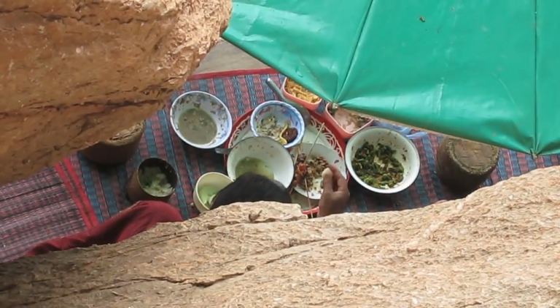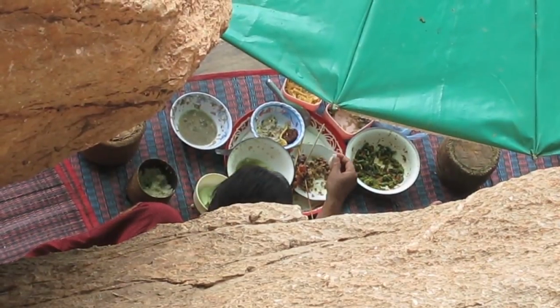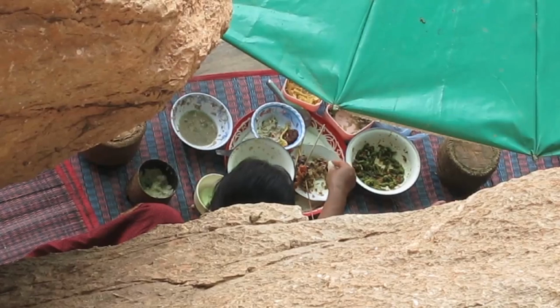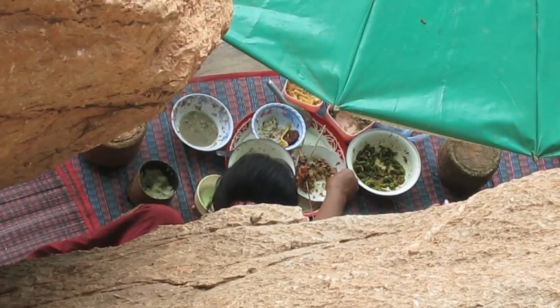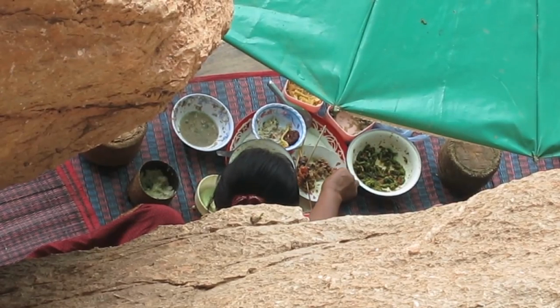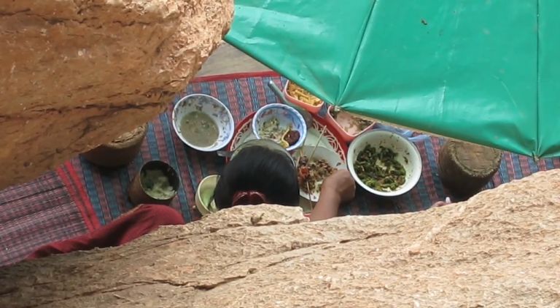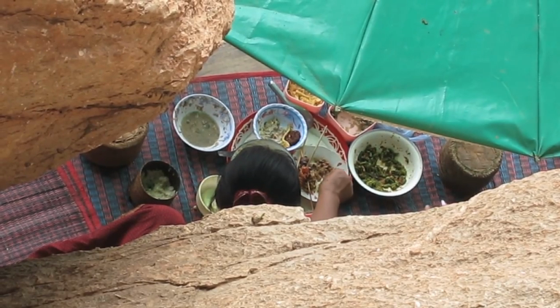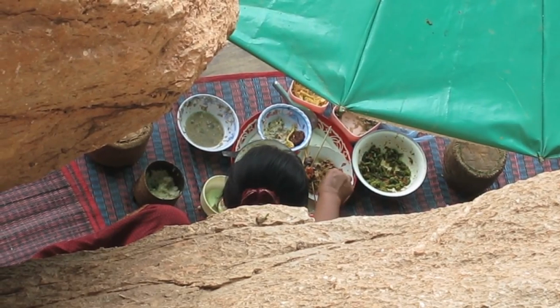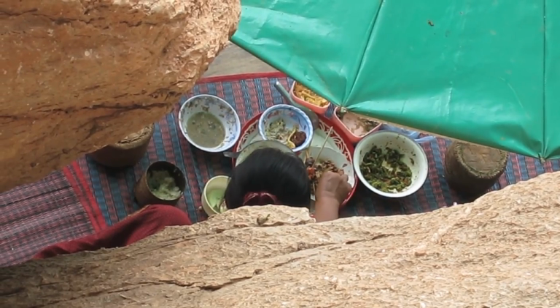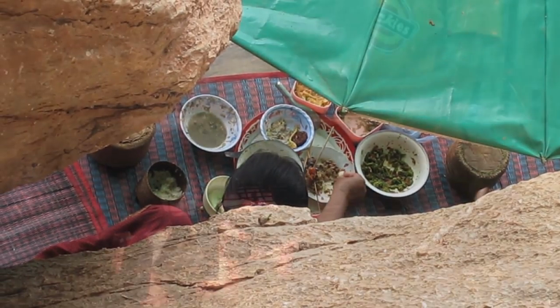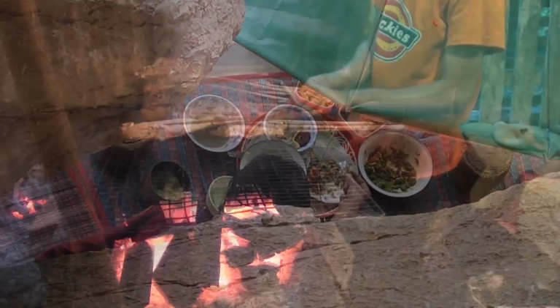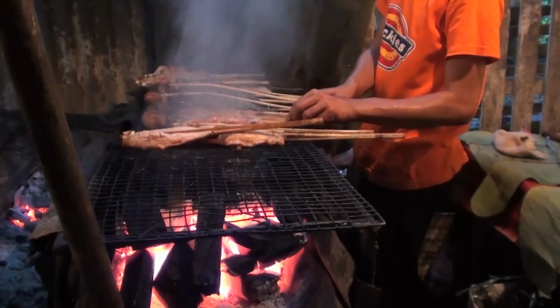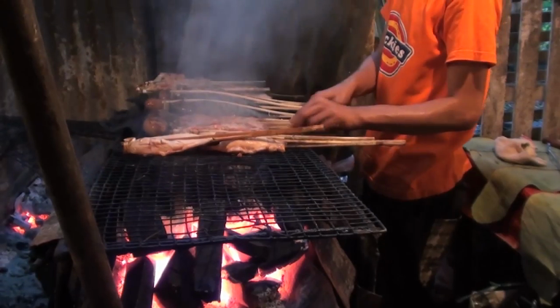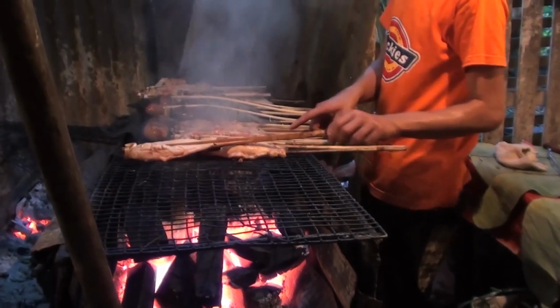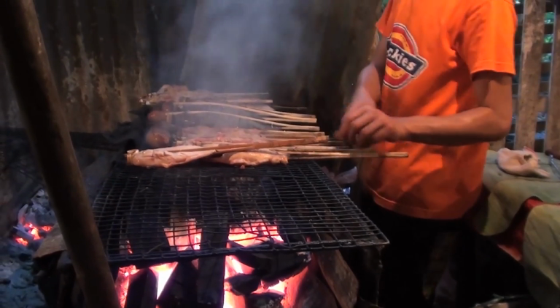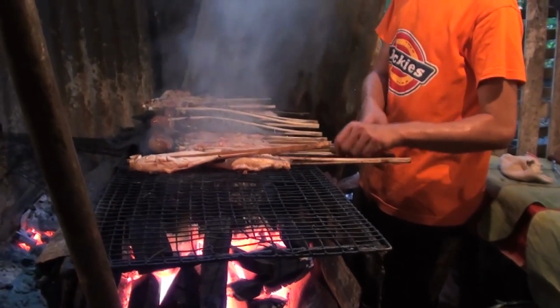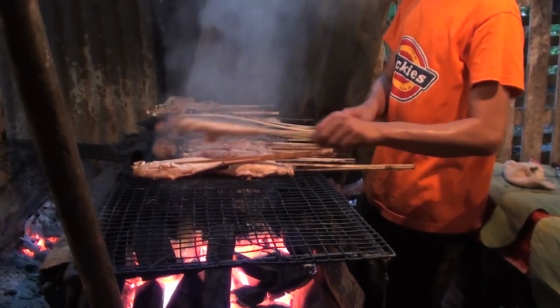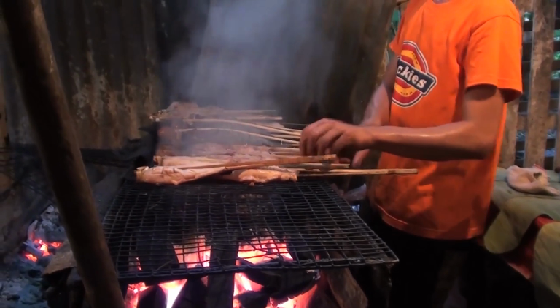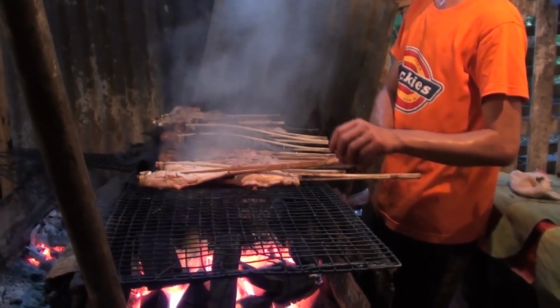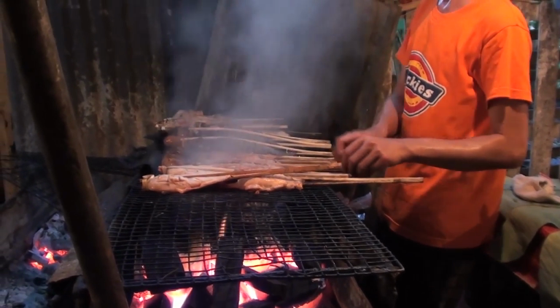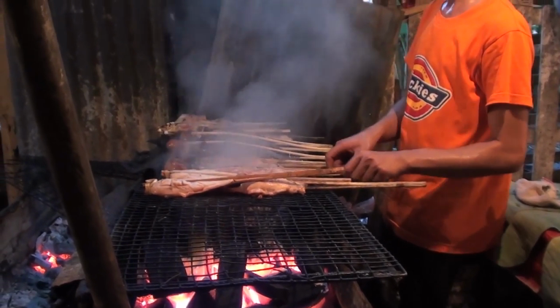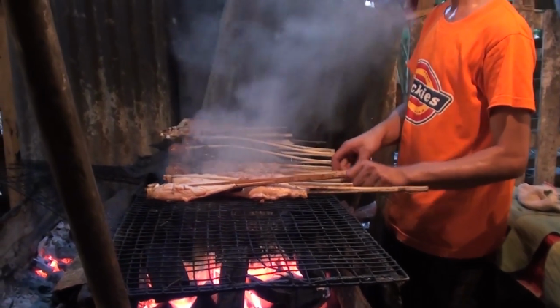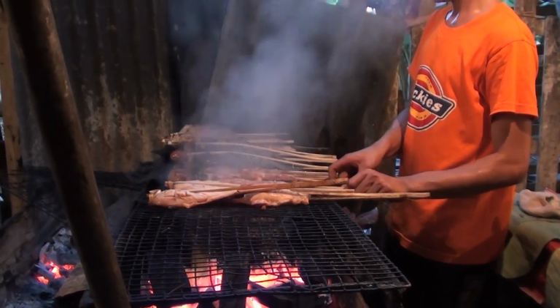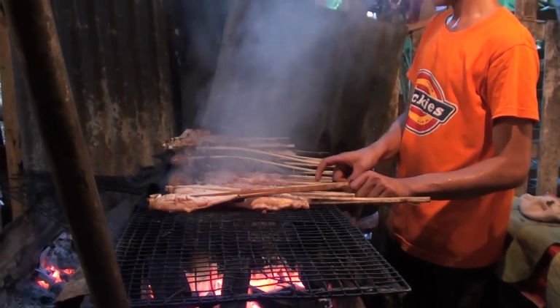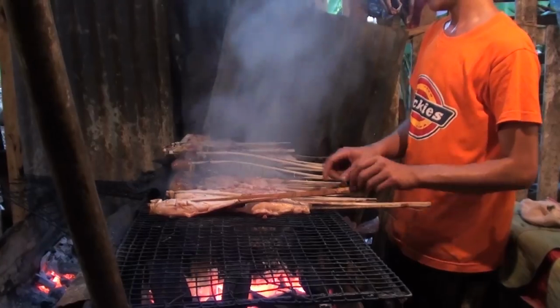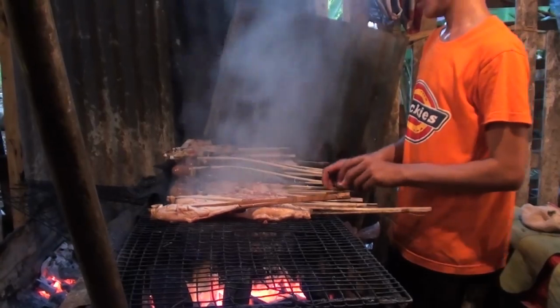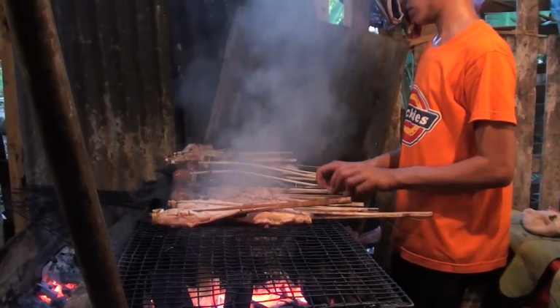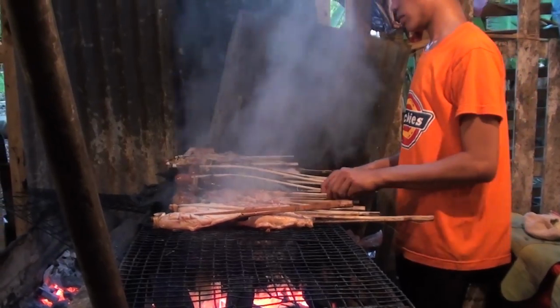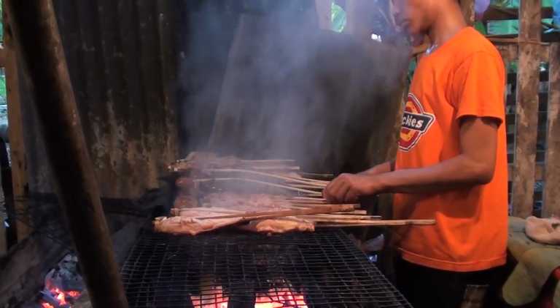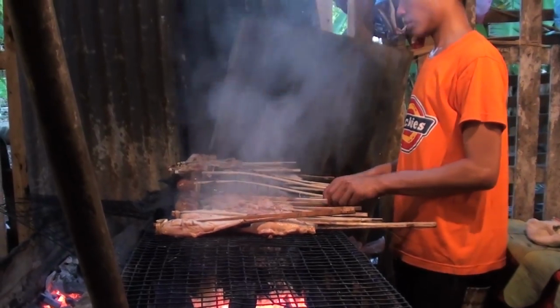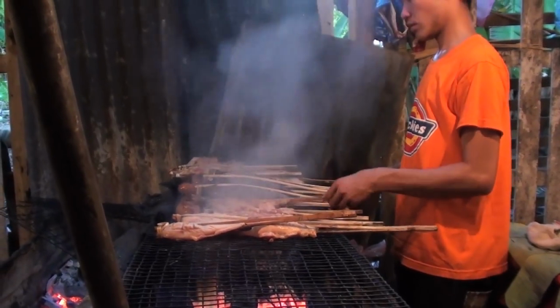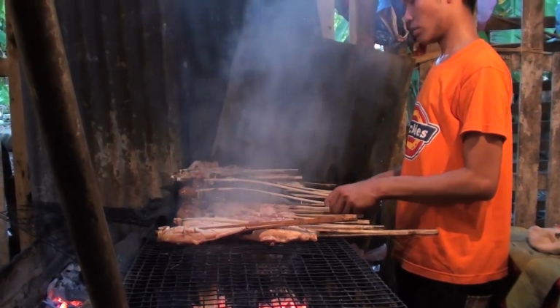A normal Lao meal would consist of sticky rice, chilli paste, and barbecued meat — perhaps buffalo, goat, pork, fish, chicken, or squirrel.